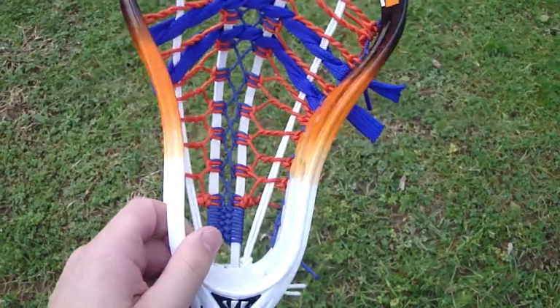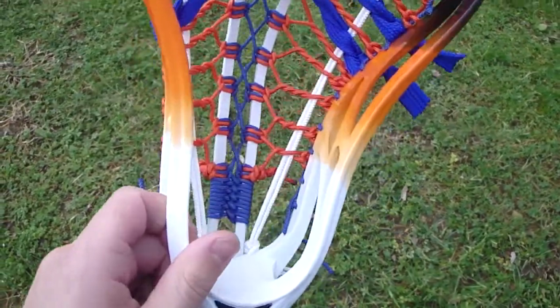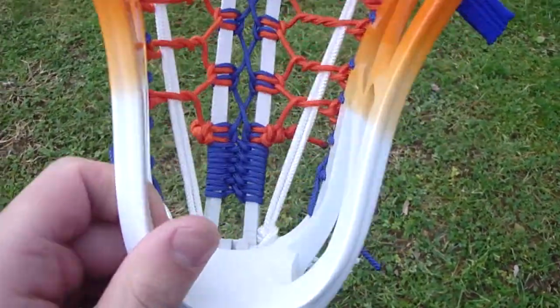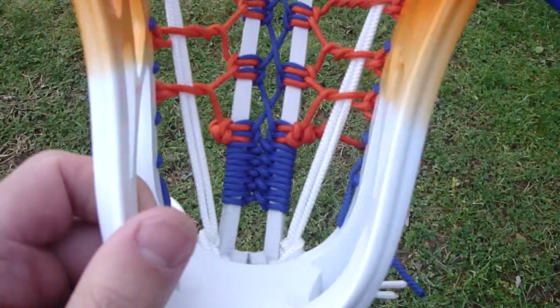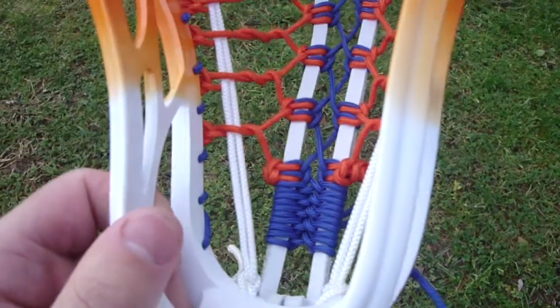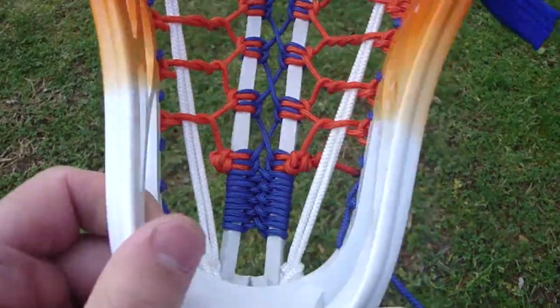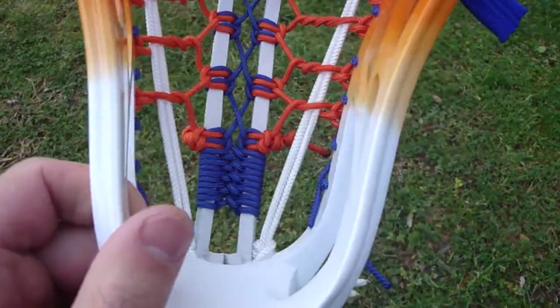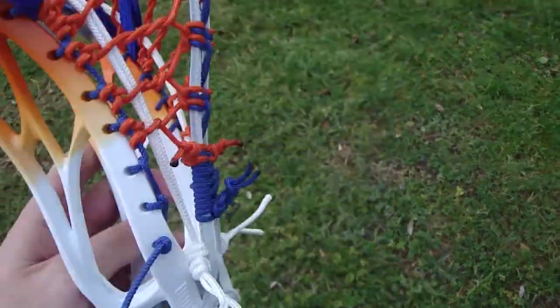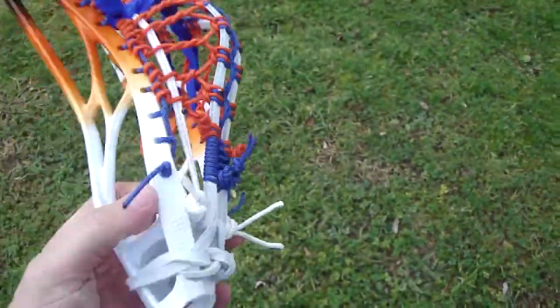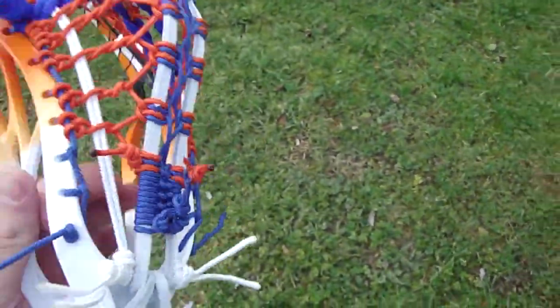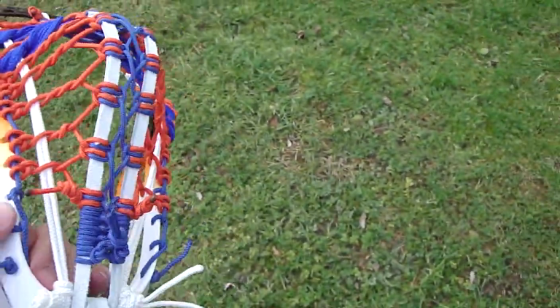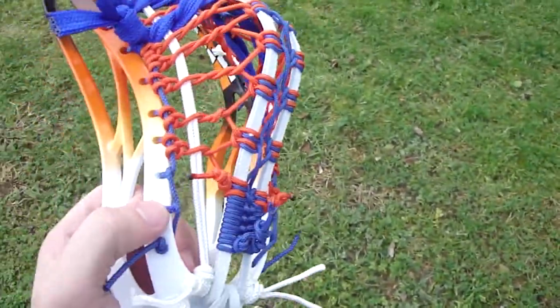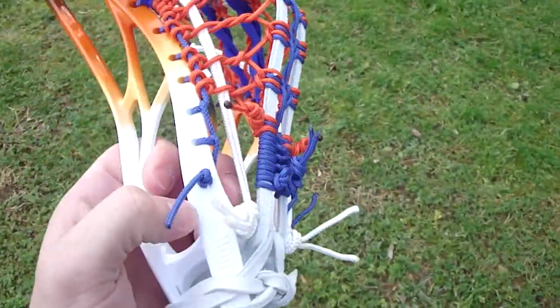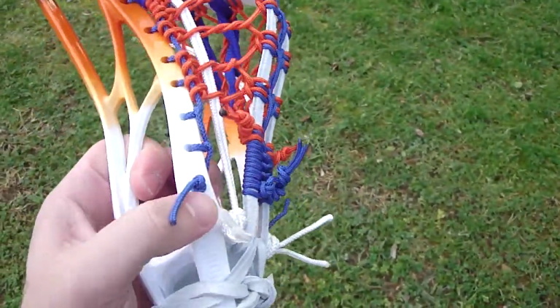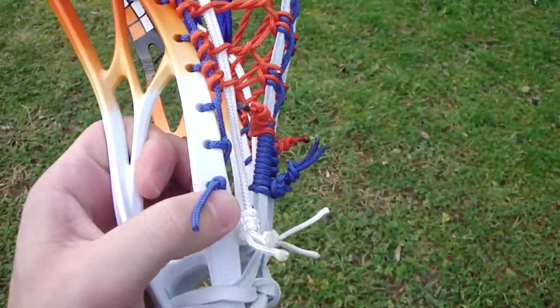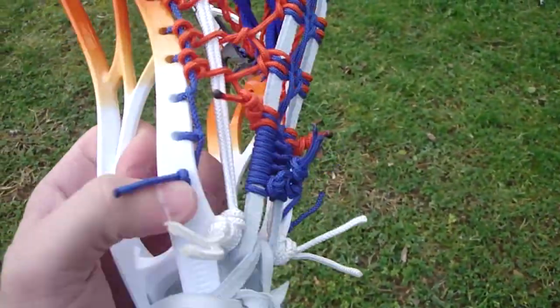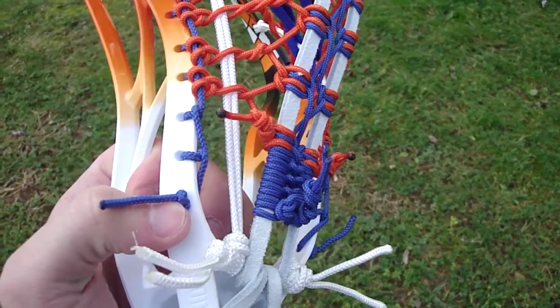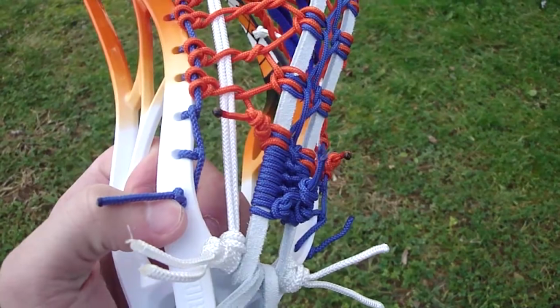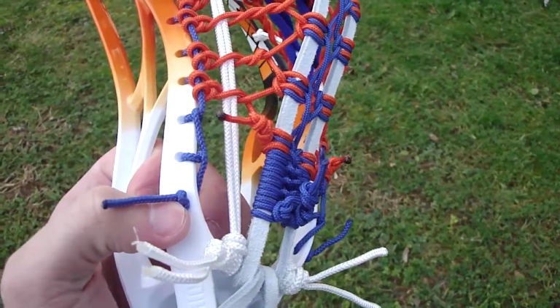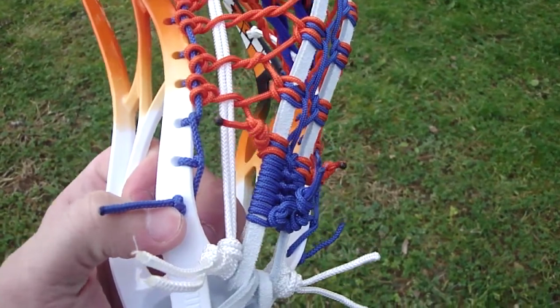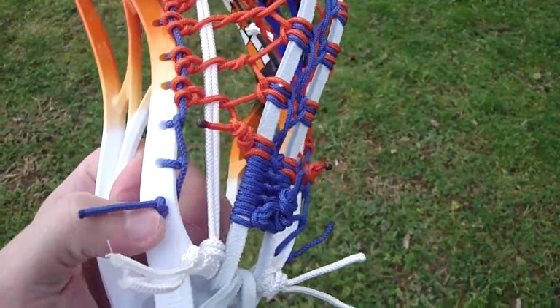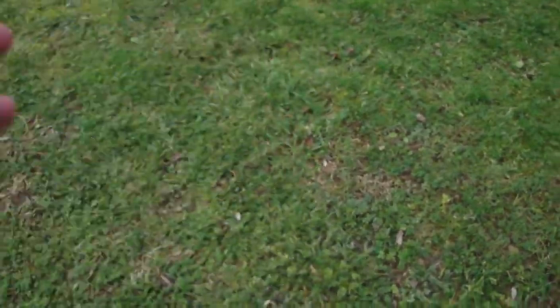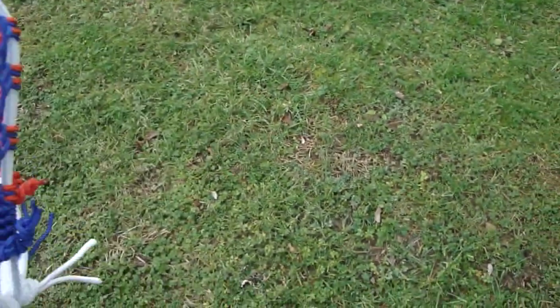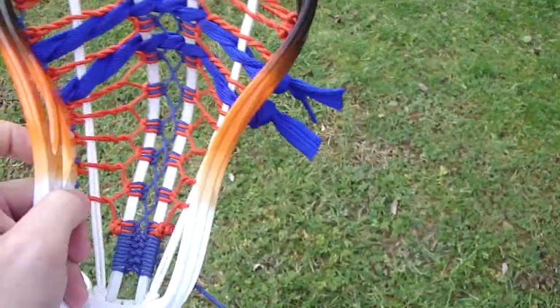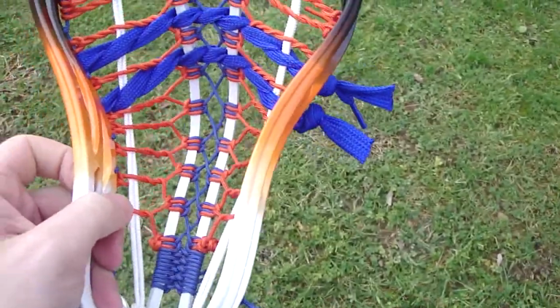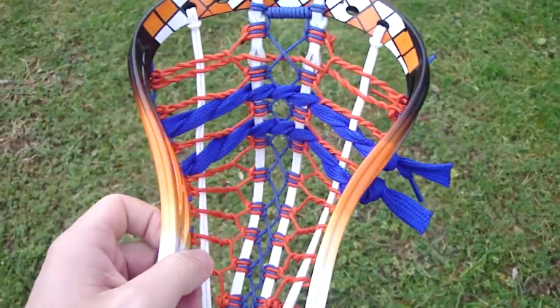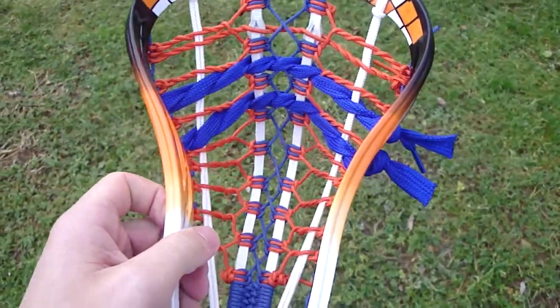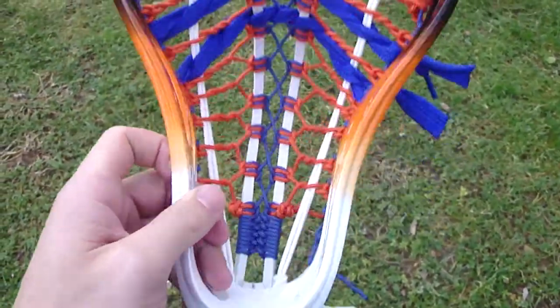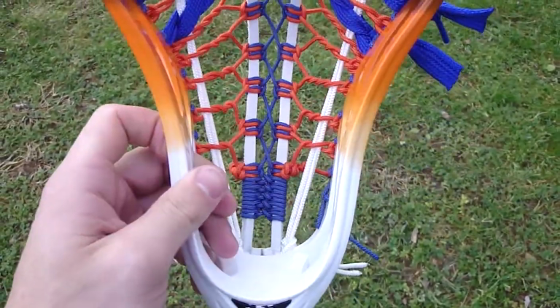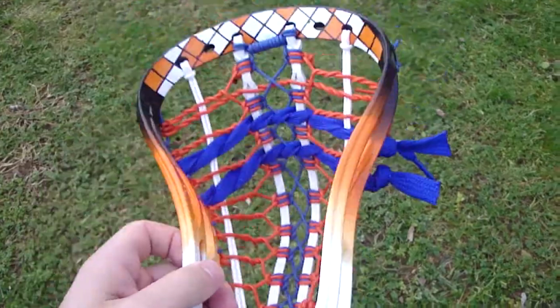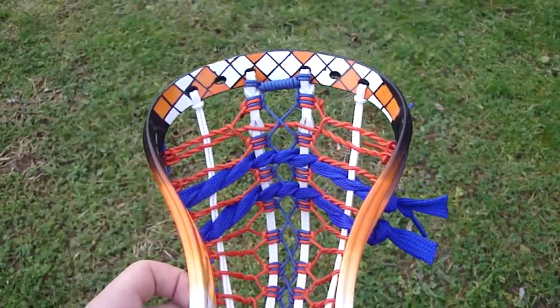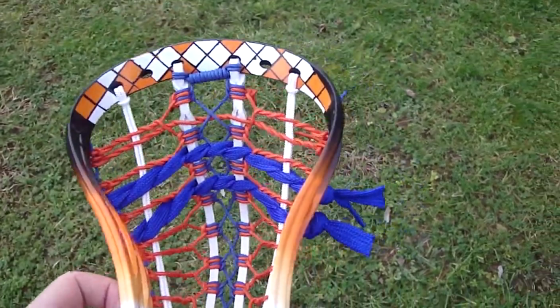Usually I like to take those outside runners and wrap them back on the outside of the sidewall, but they wouldn't fit through the sidewall holes, so unfortunately on this one I couldn't do it. But since it's a high pocket, it doesn't really matter much because the ball's not going to sit down there too much.